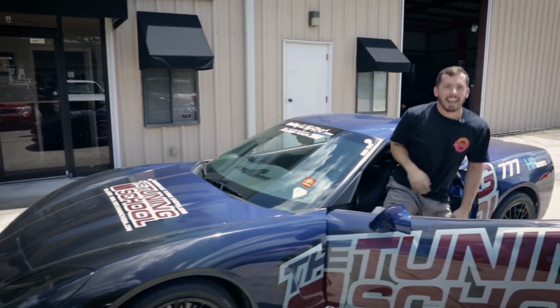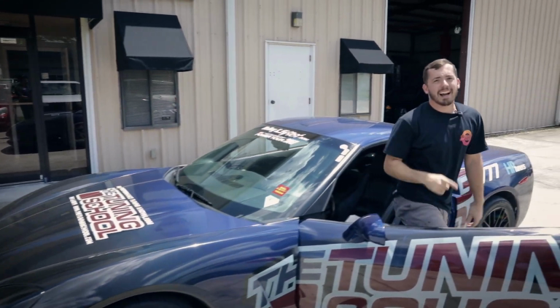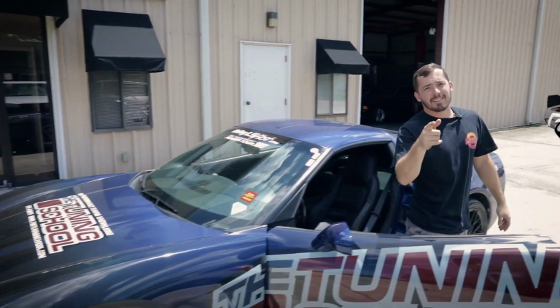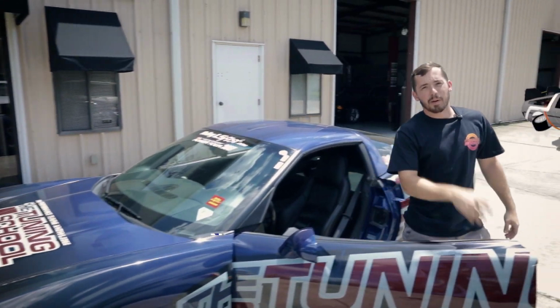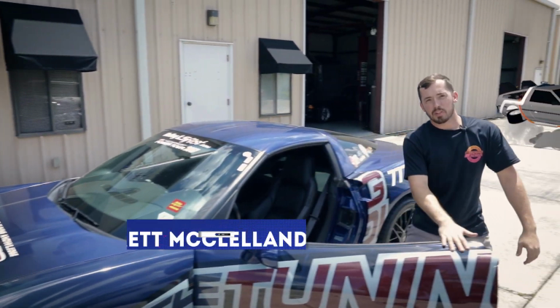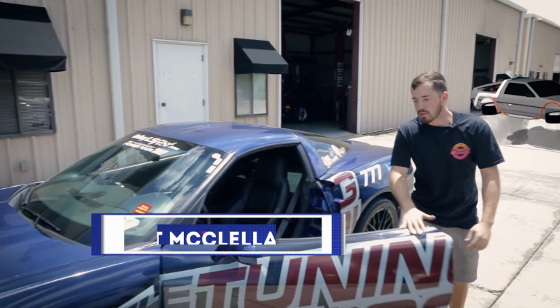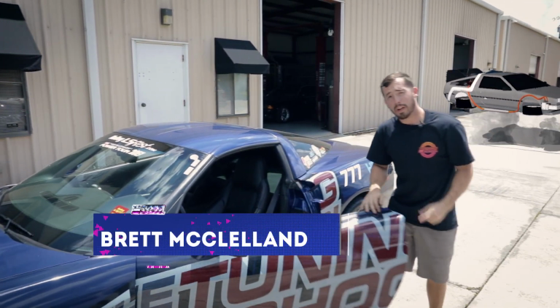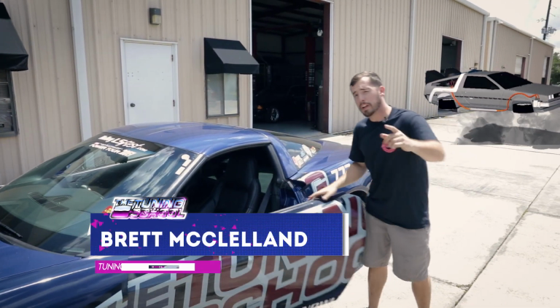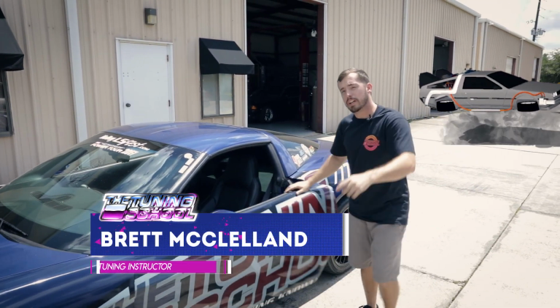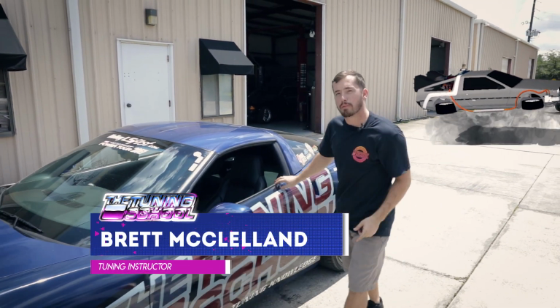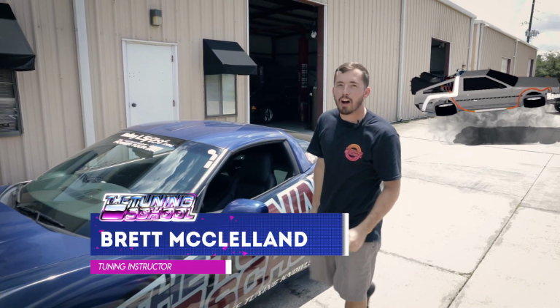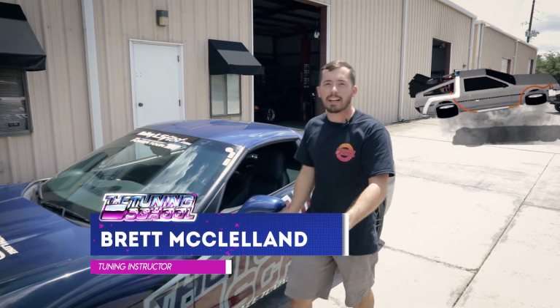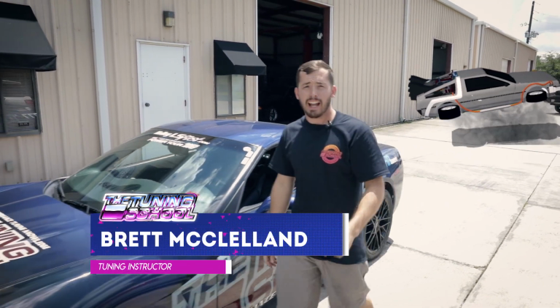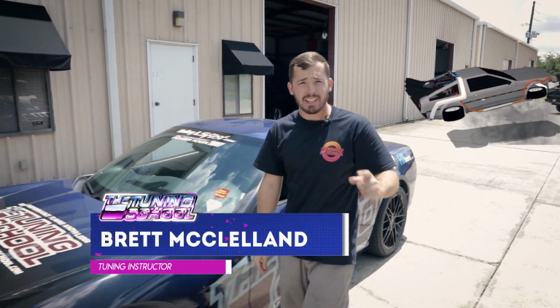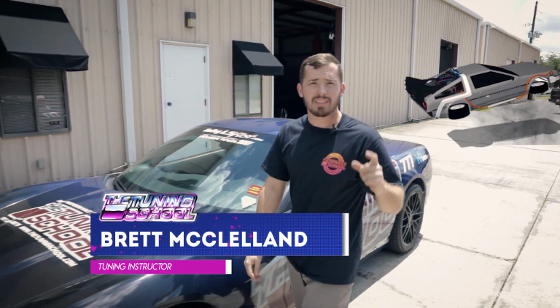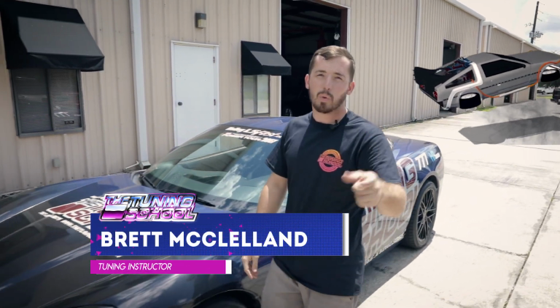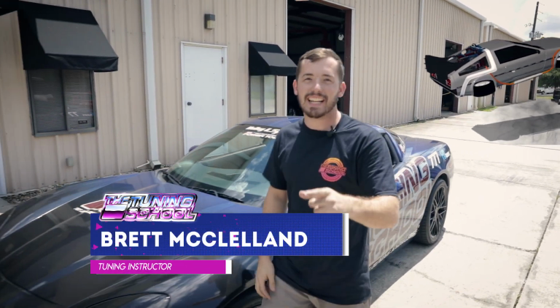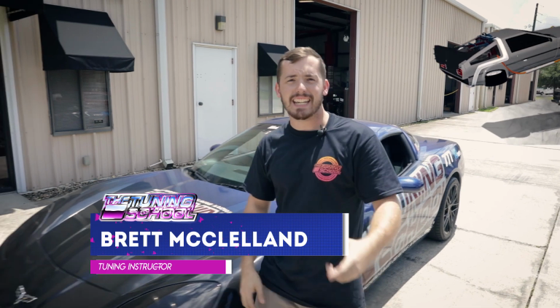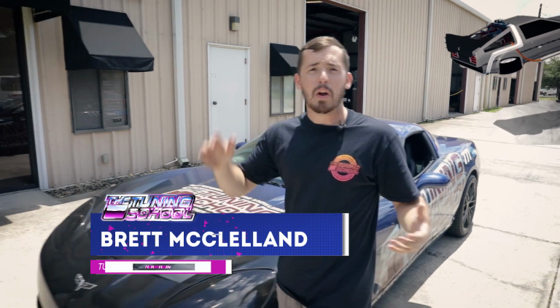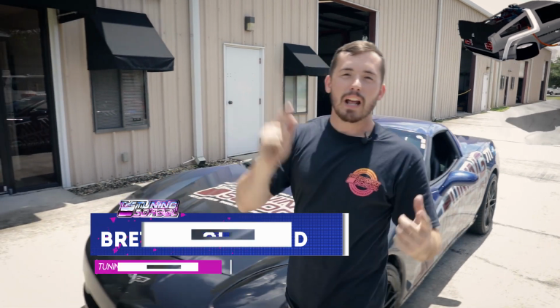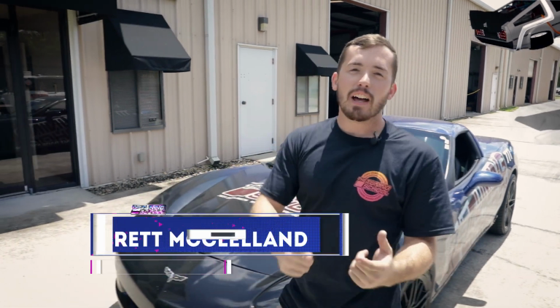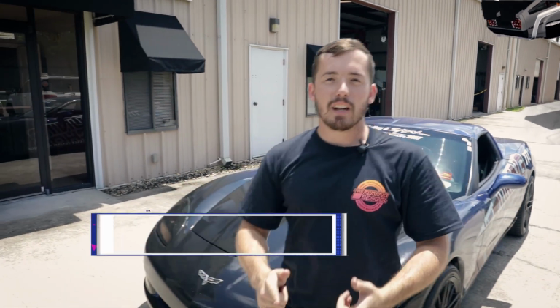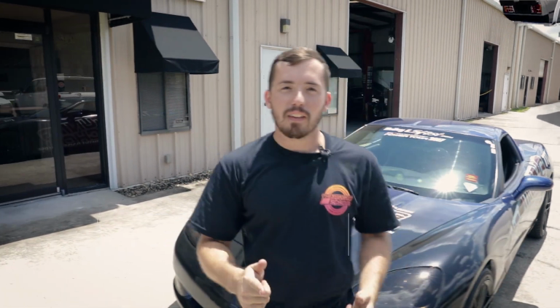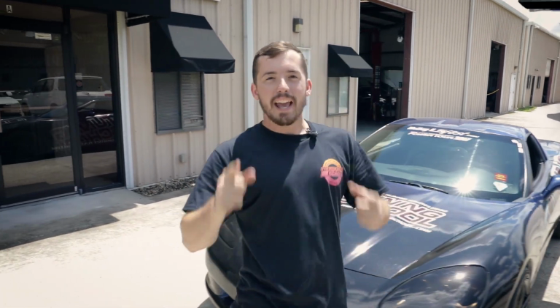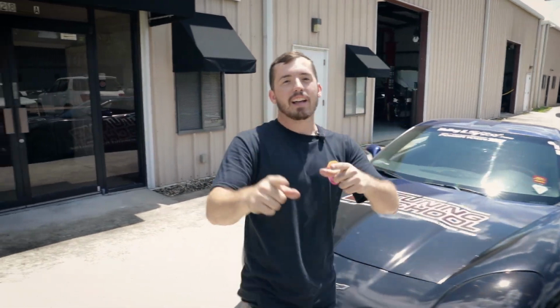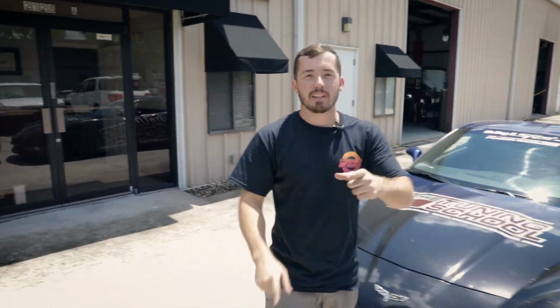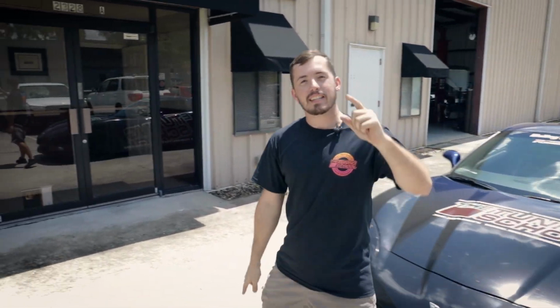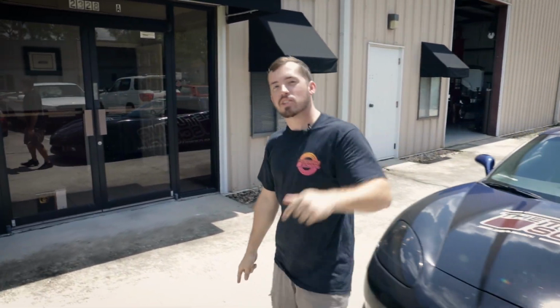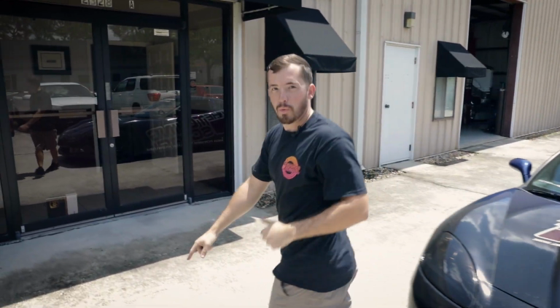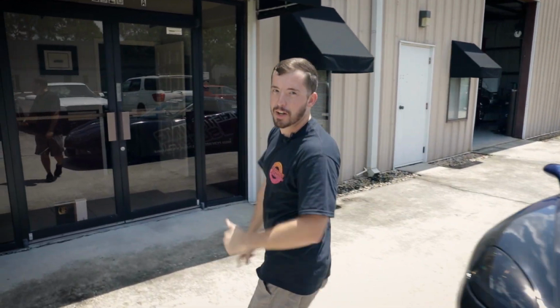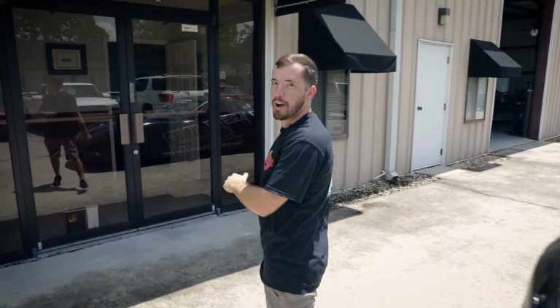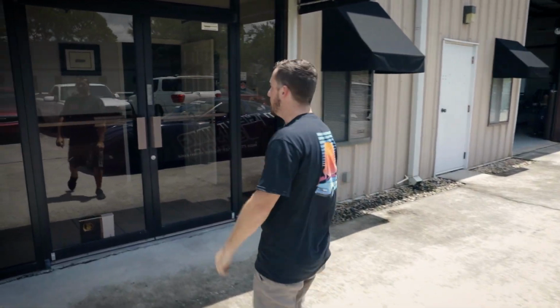Hey guys, it's Bray here with The Tuning School and we're gearing up for Halea LS Fest 2018. We're going to have a lot of stuff to give away and a lot of stuff to sell, so you're going to want to come by our booth.